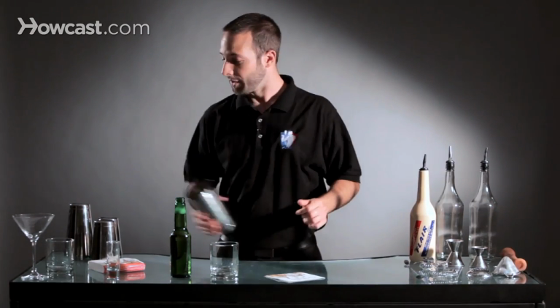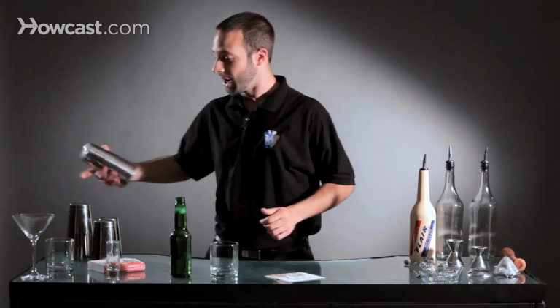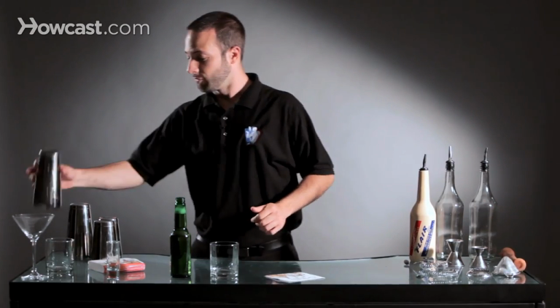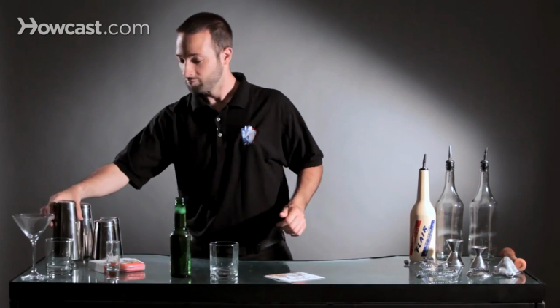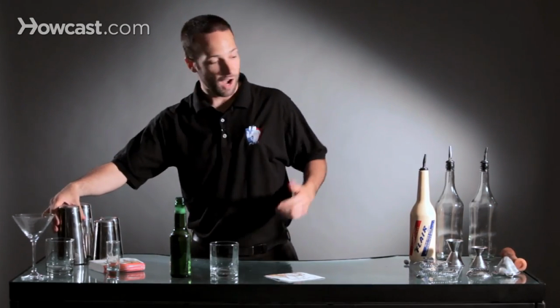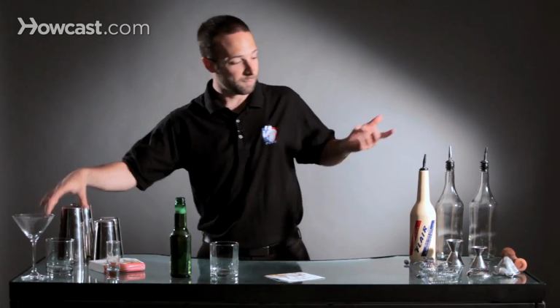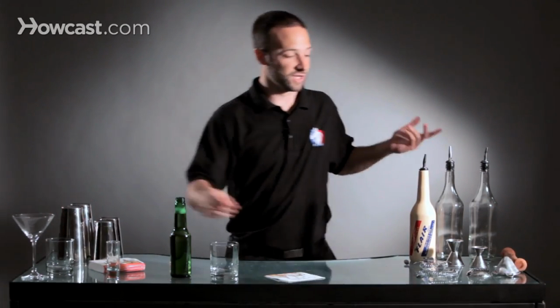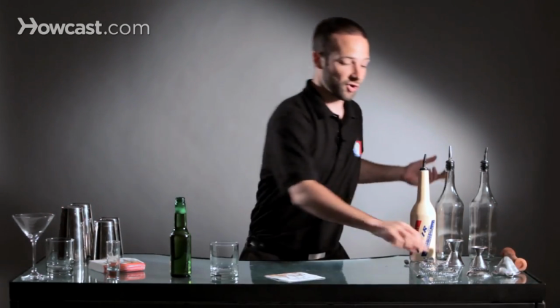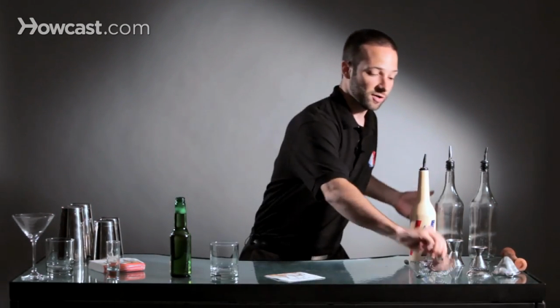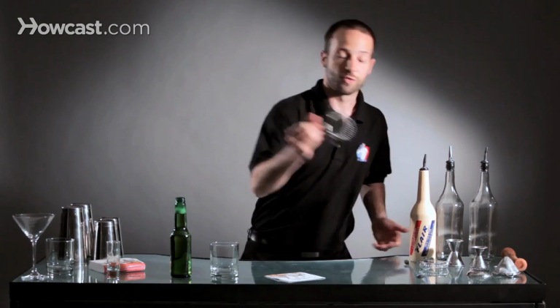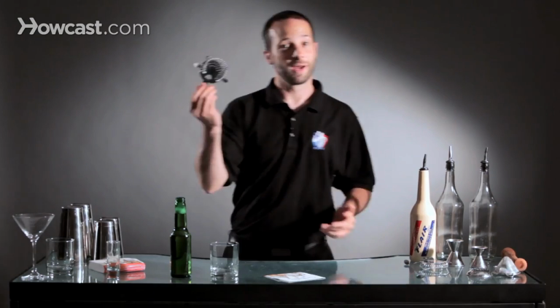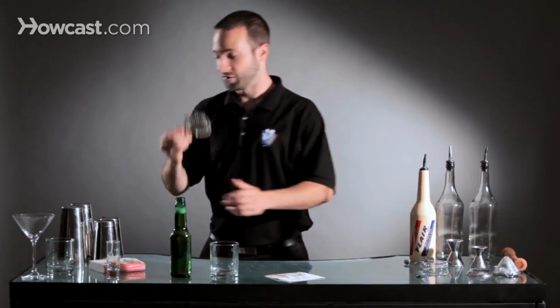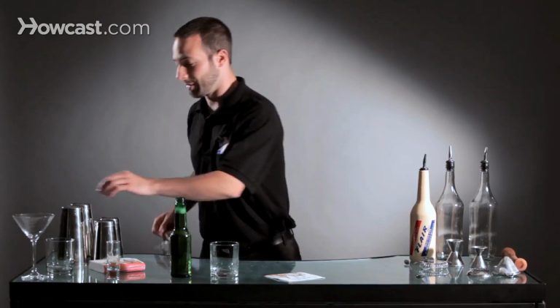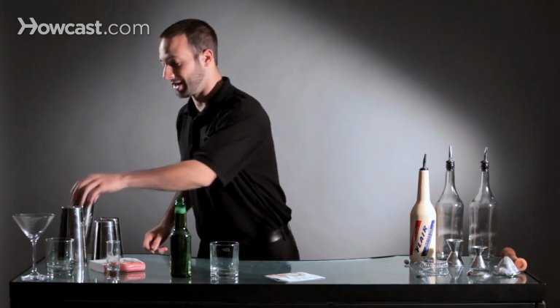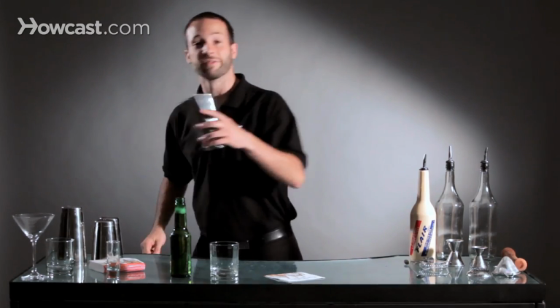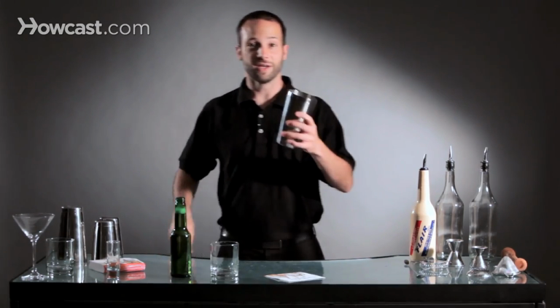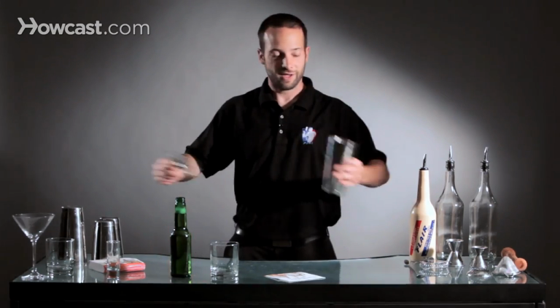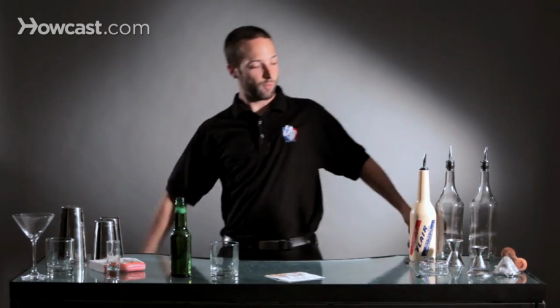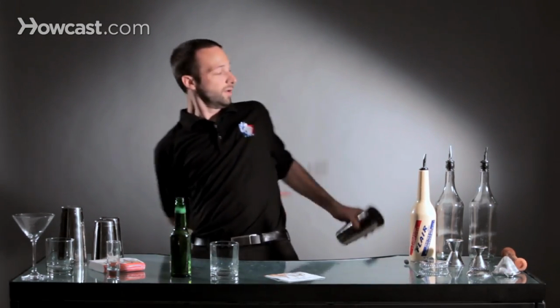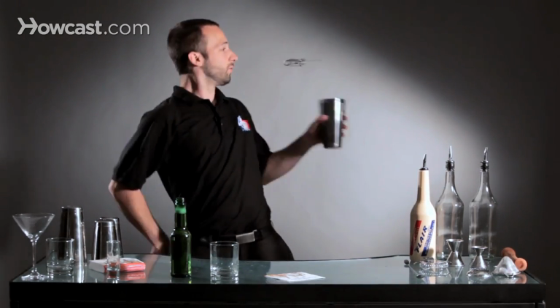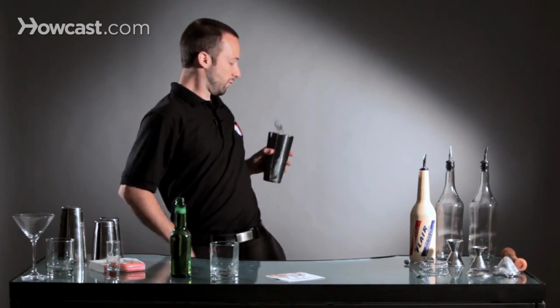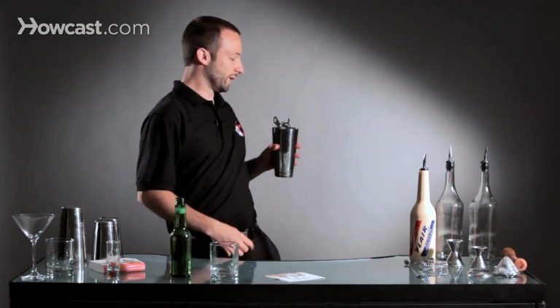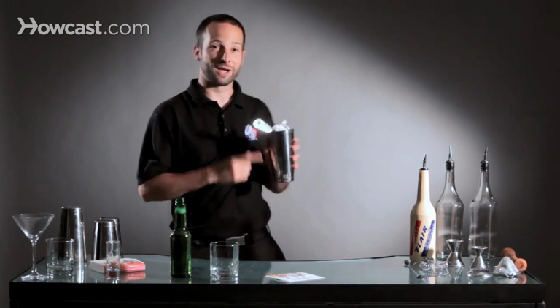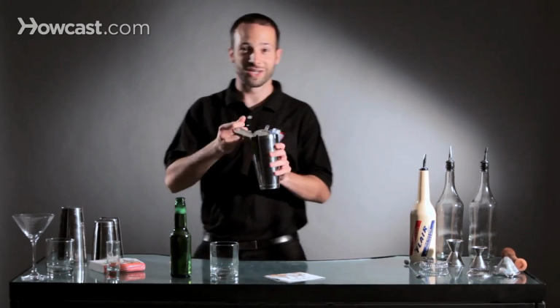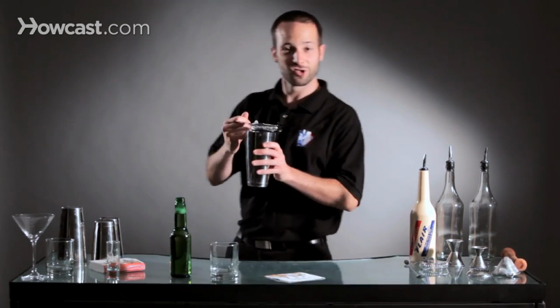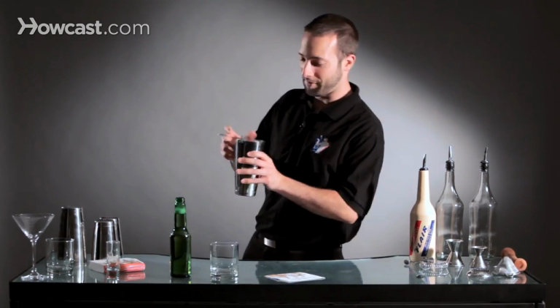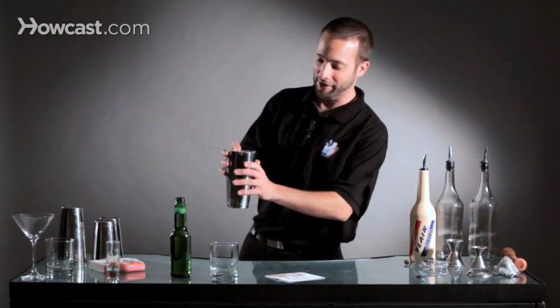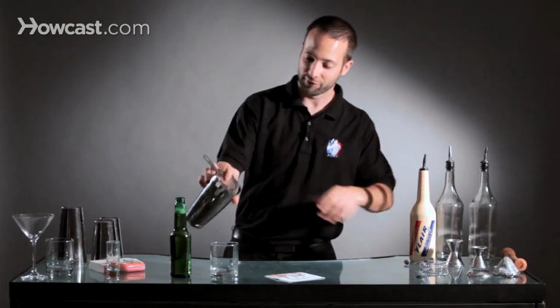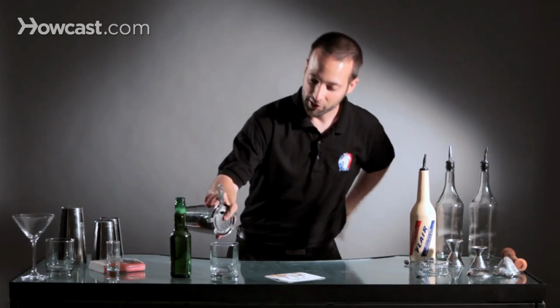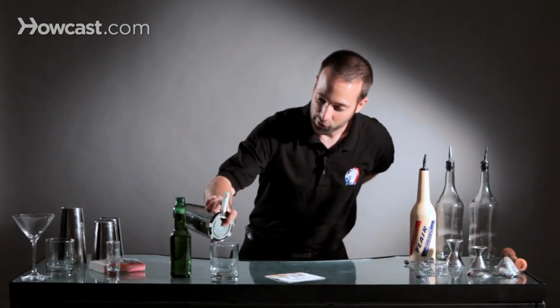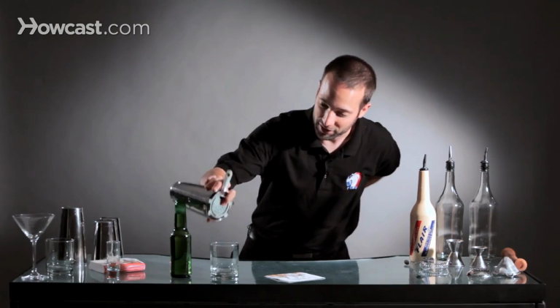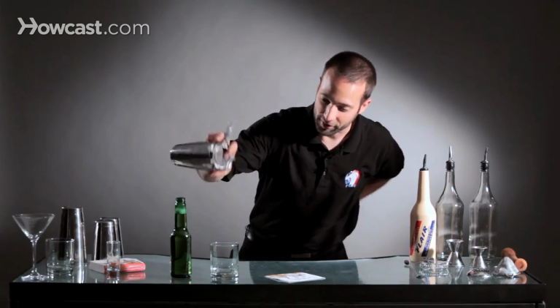Another time I might be using a strainer. So maybe I'm going to strain my drink out of a tin and I want to really make a scene and show them how I can Flare with my strainer.